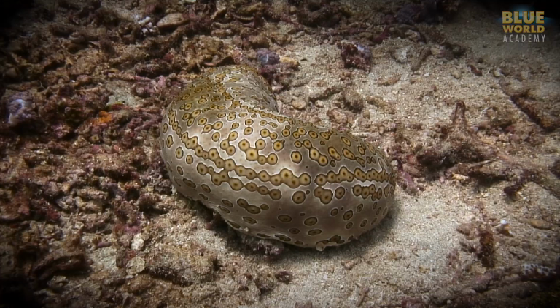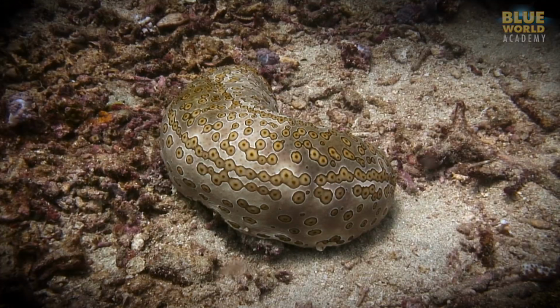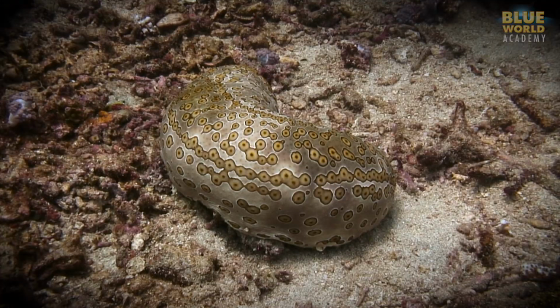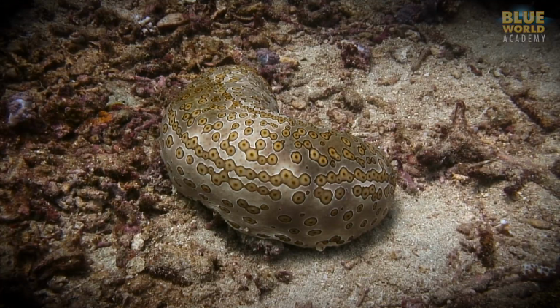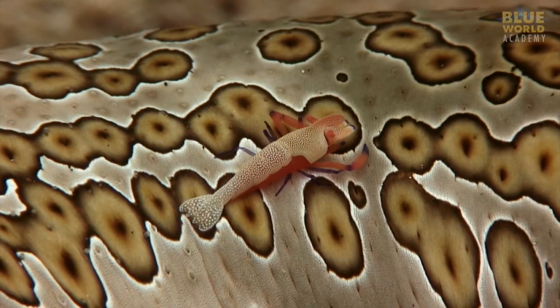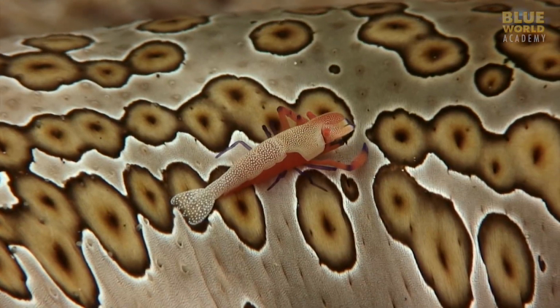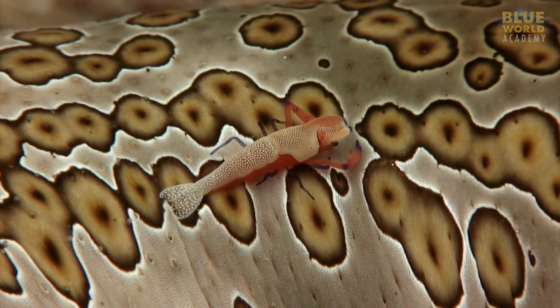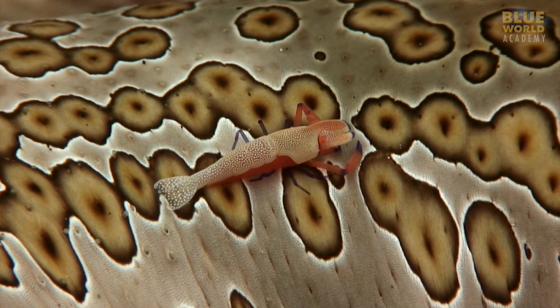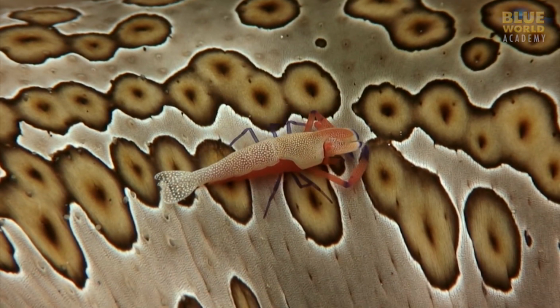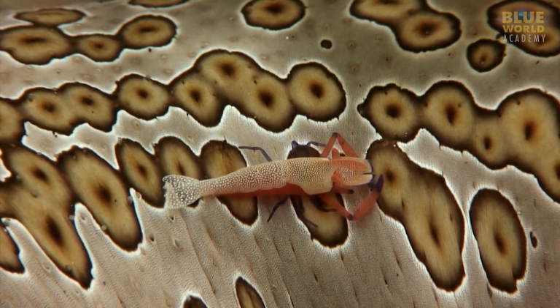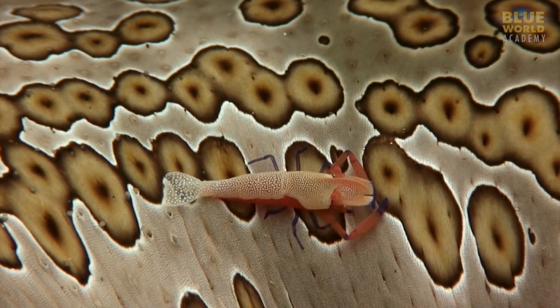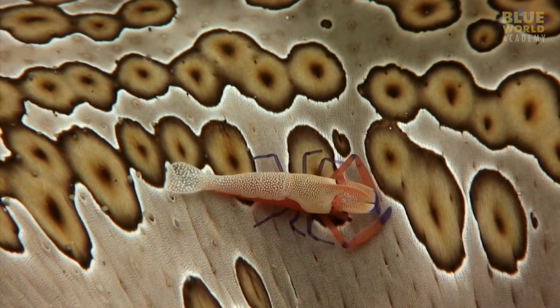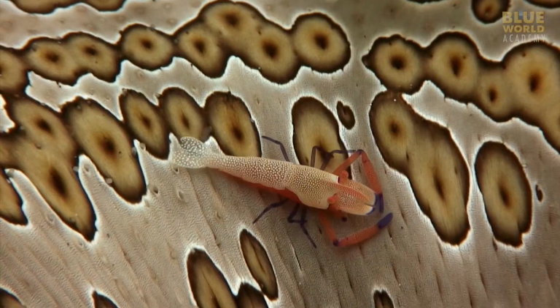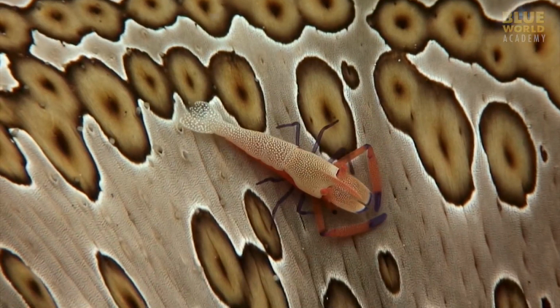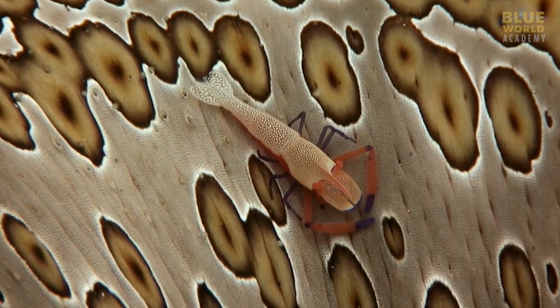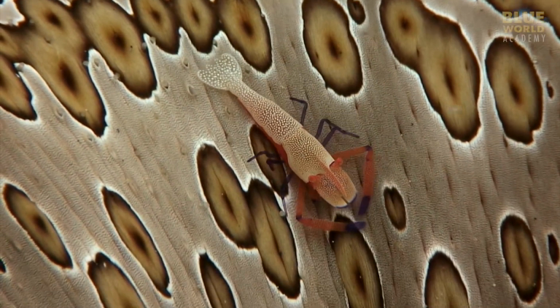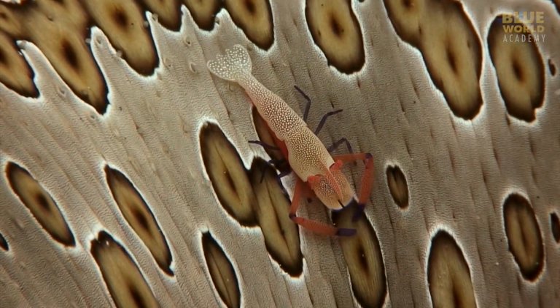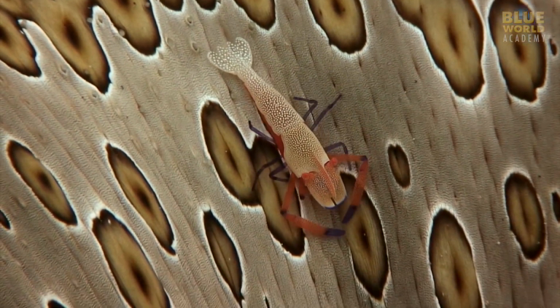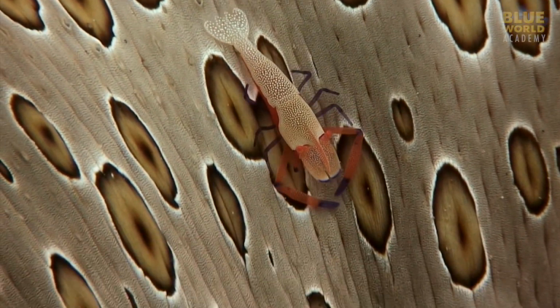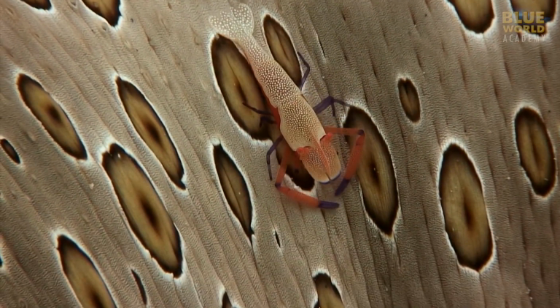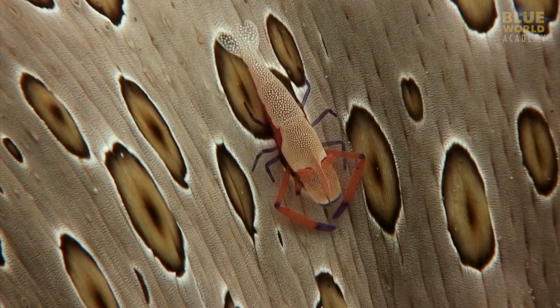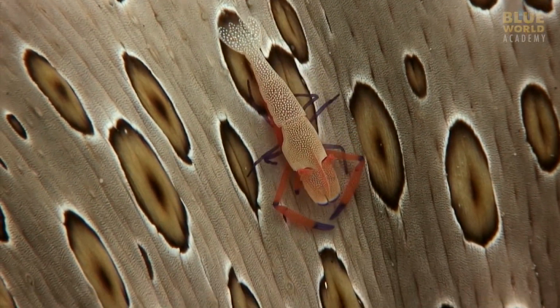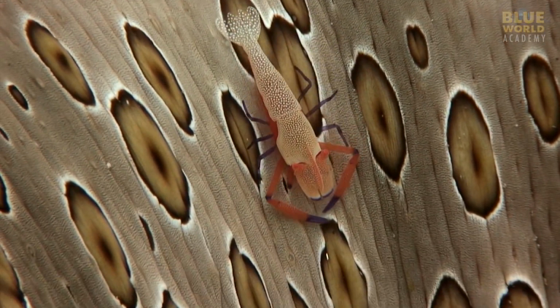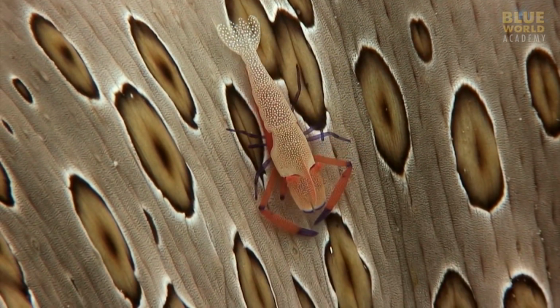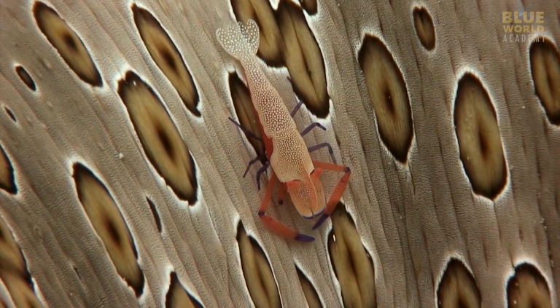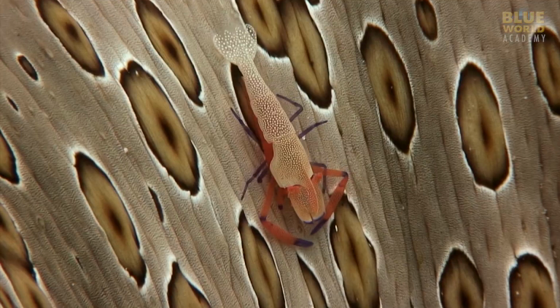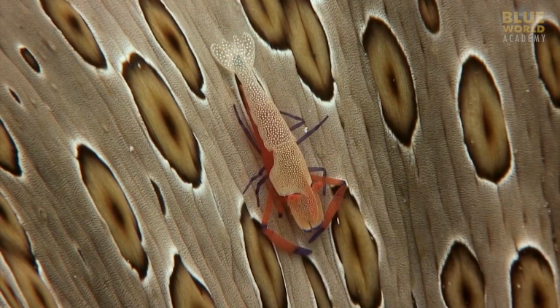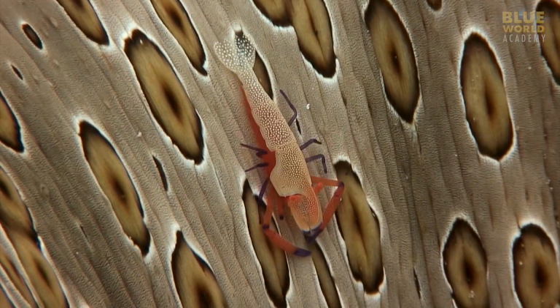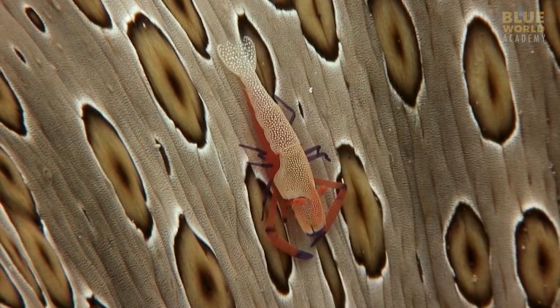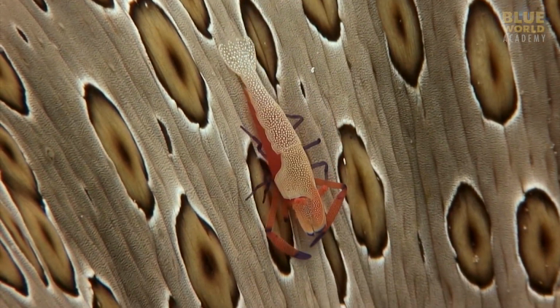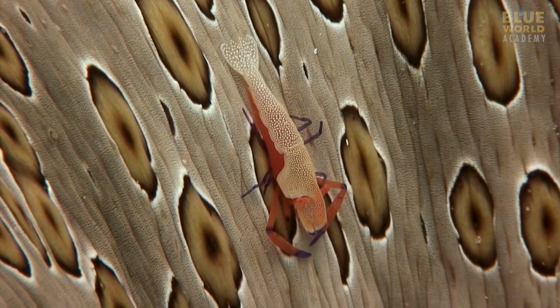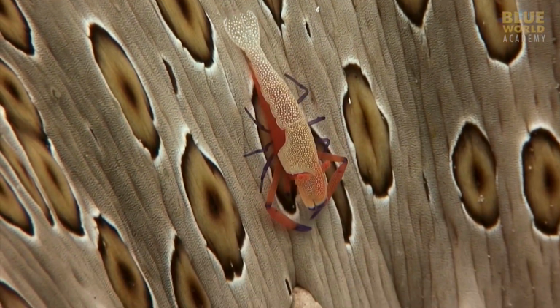Due to that general lack of predators, sea cucumbers make a safe home for symbiotic partners. An emperor shrimp lives in safety on a sea cucumber and, in exchange for the protection, keeps its host free of parasites.